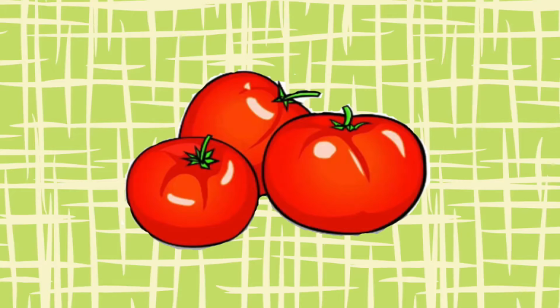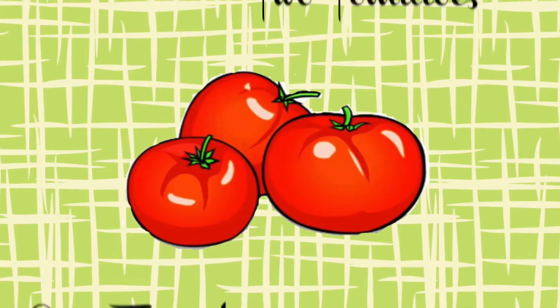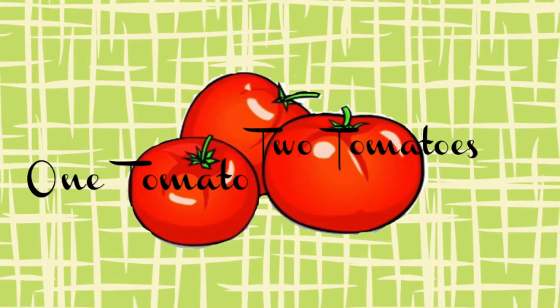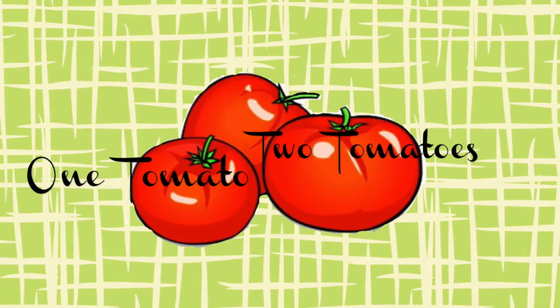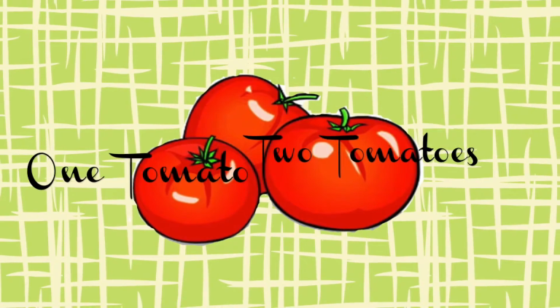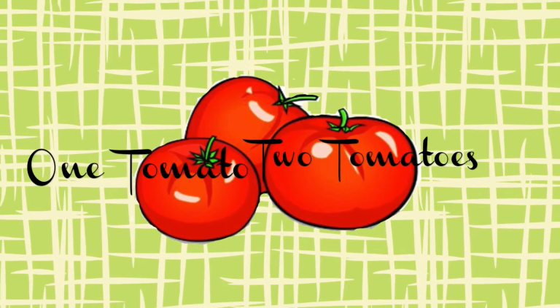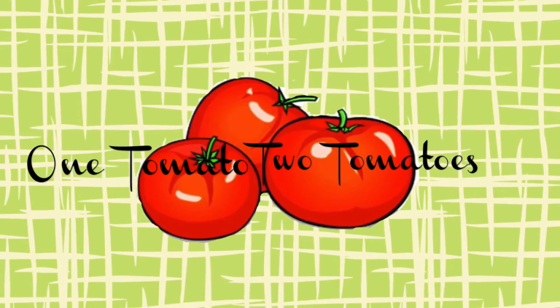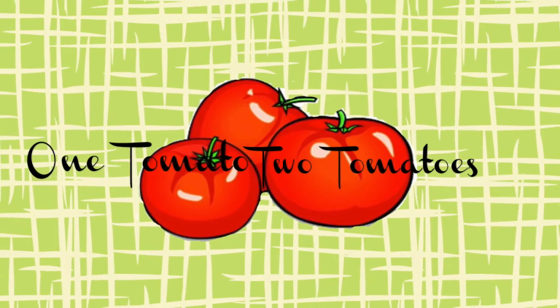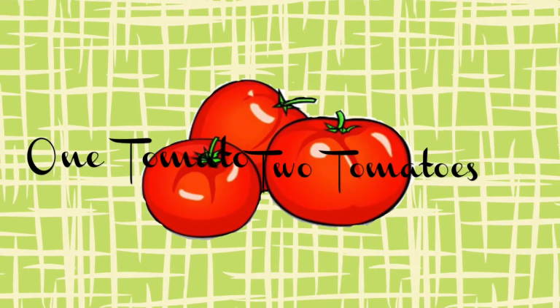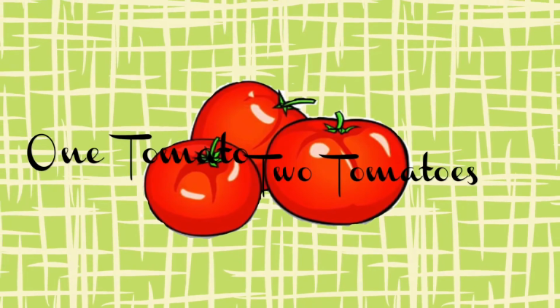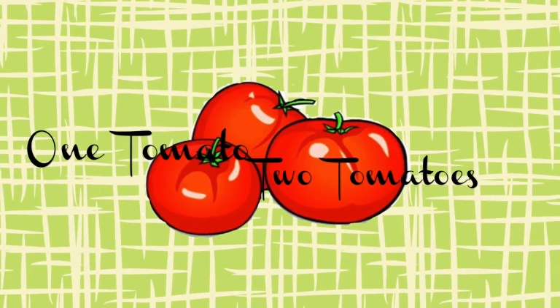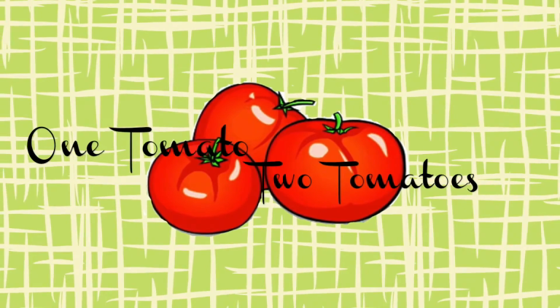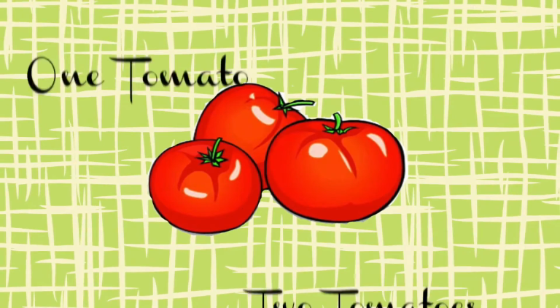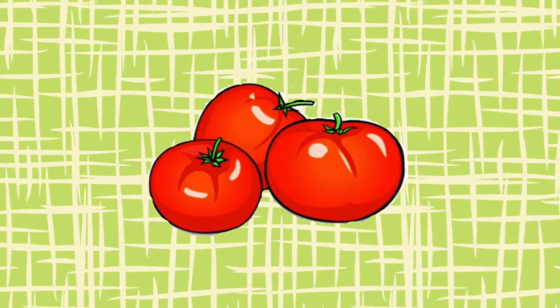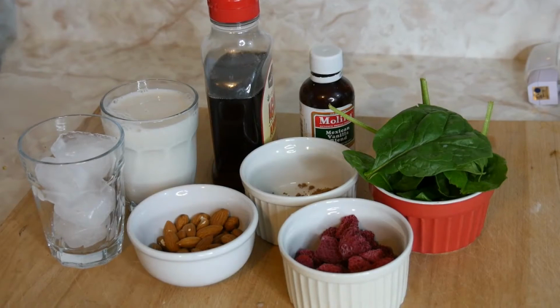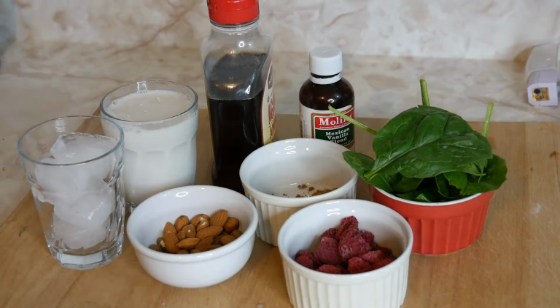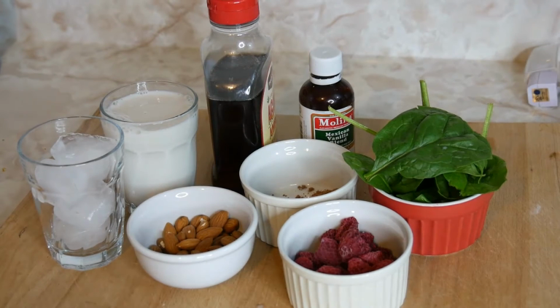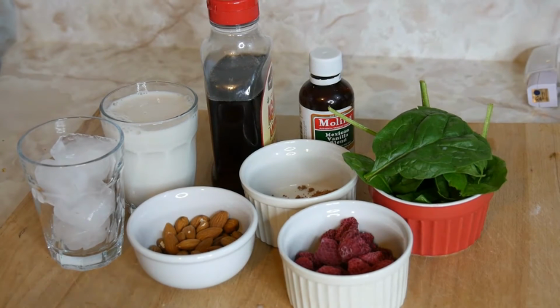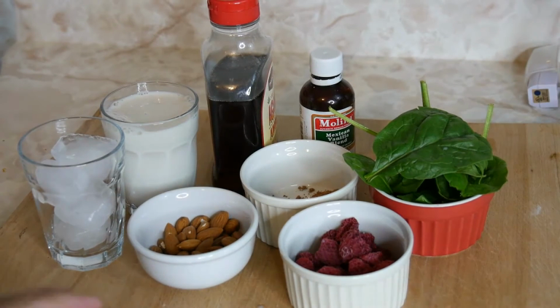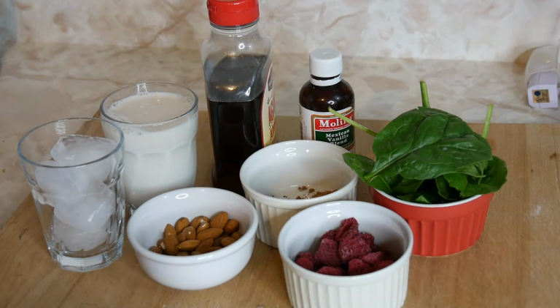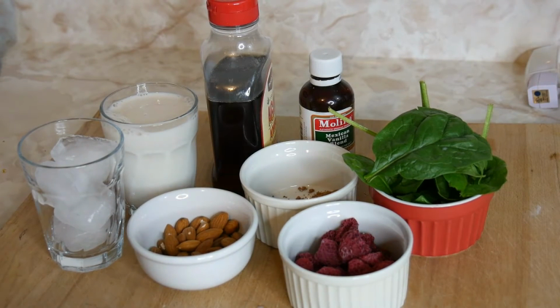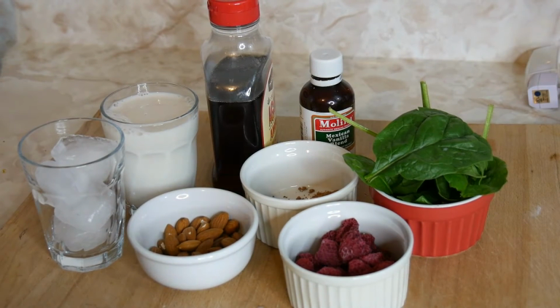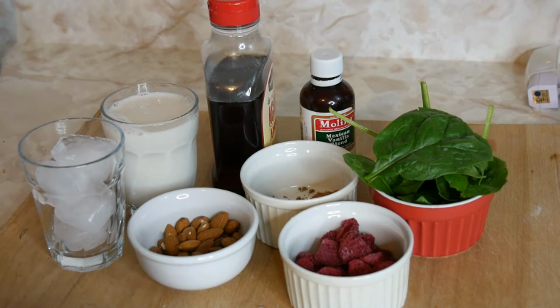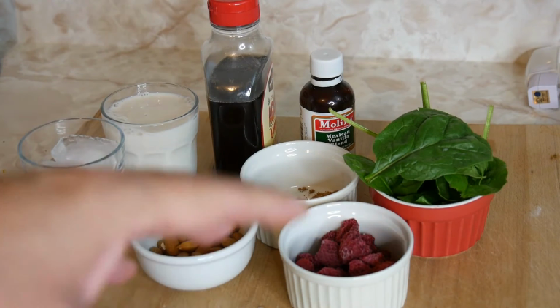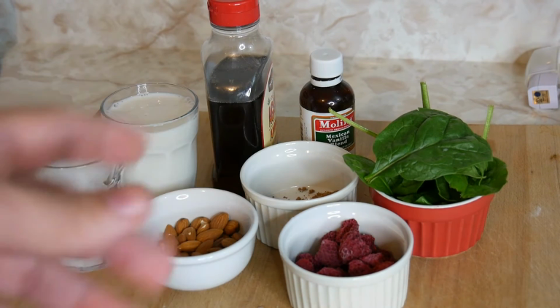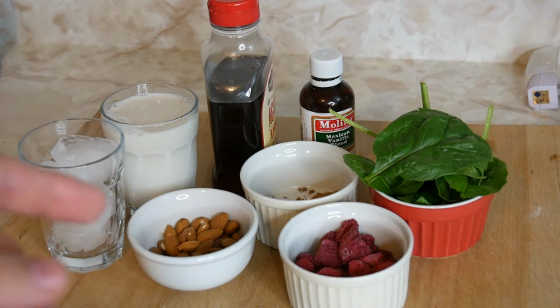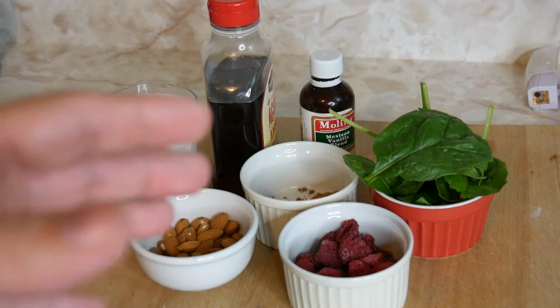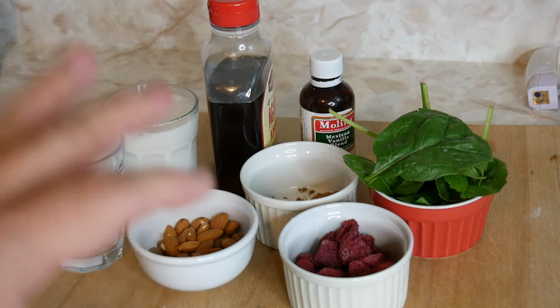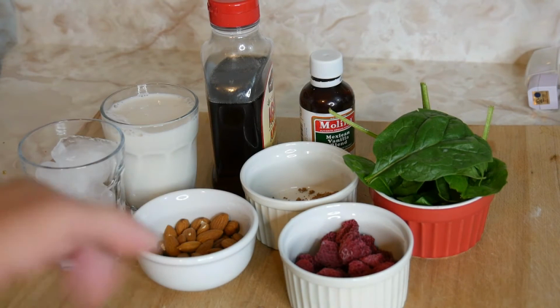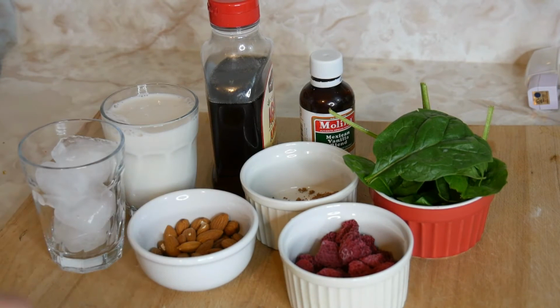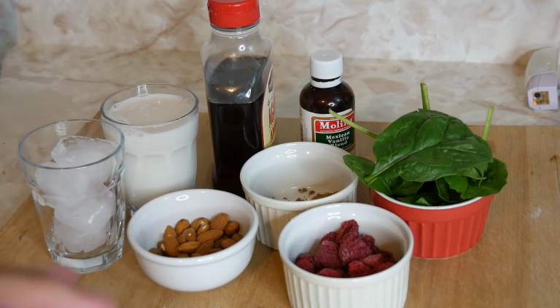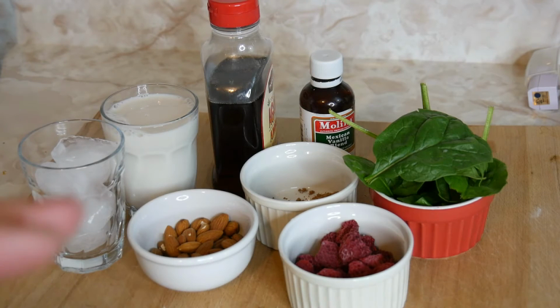Hey guys, welcome back to my channel! Today, as always every week, I have something healthy for you guys. Today I'm going to show you guys how we're going to make a spinach chocolate smoothie. Let me show you all the ingredients.